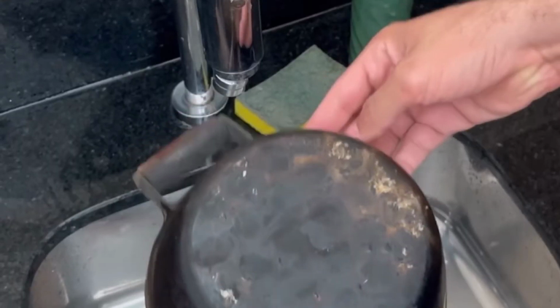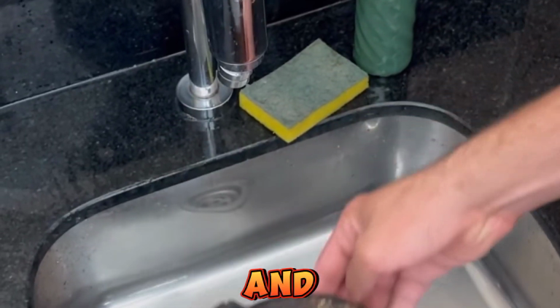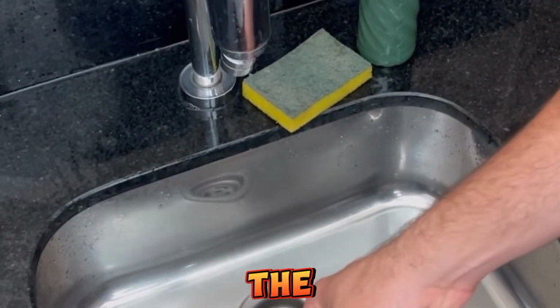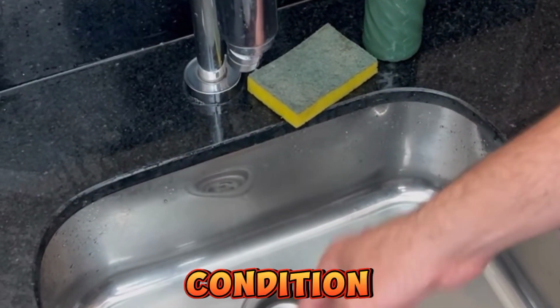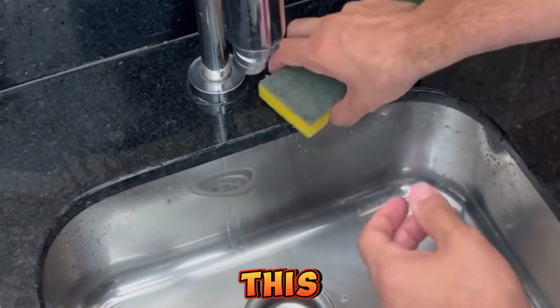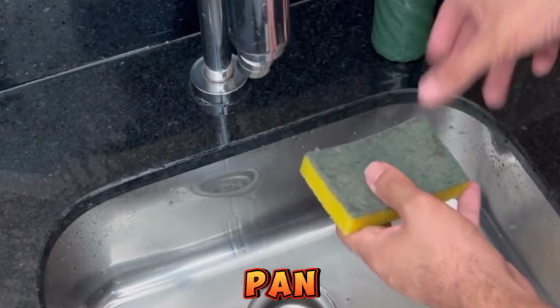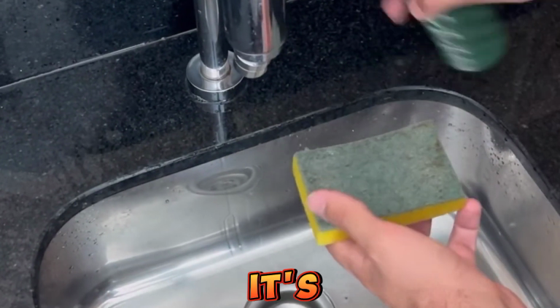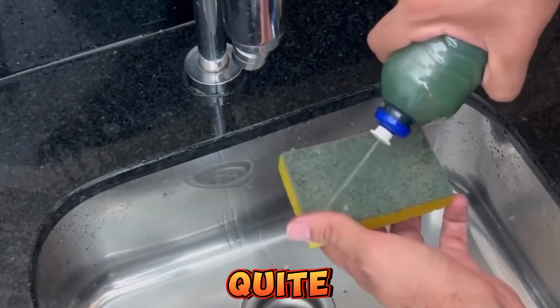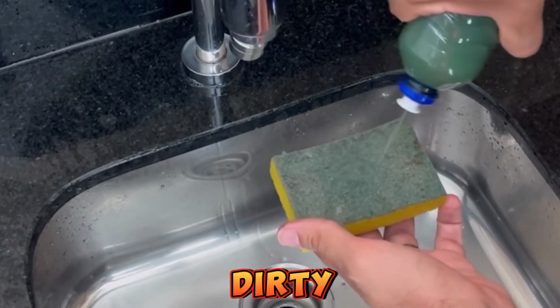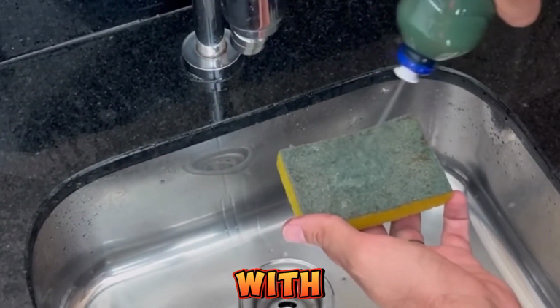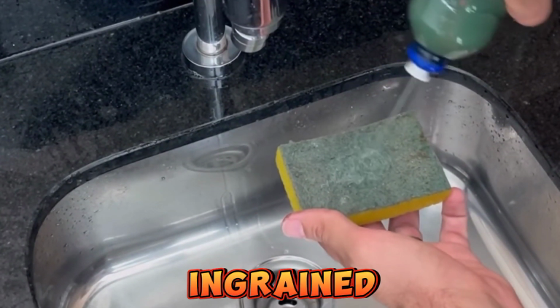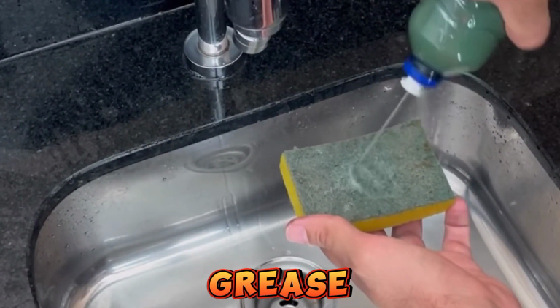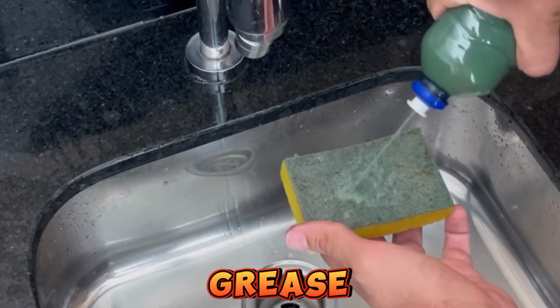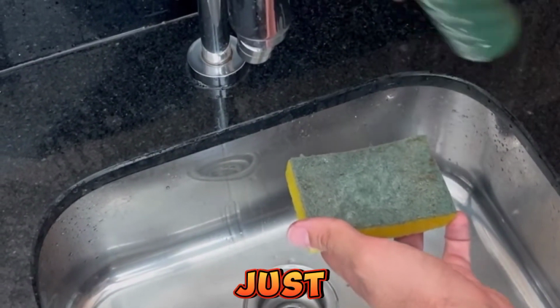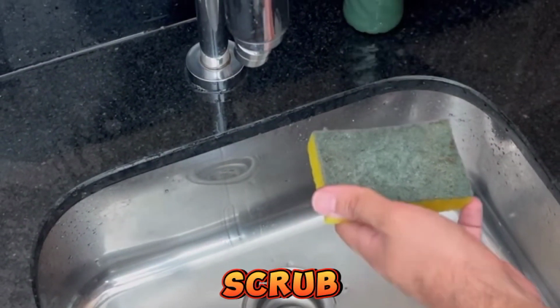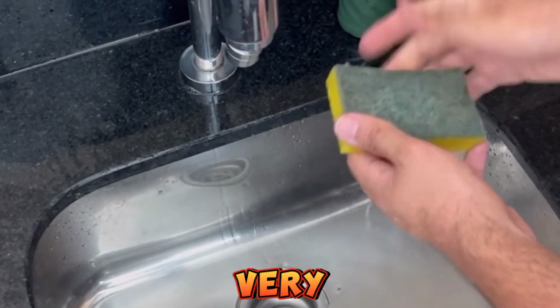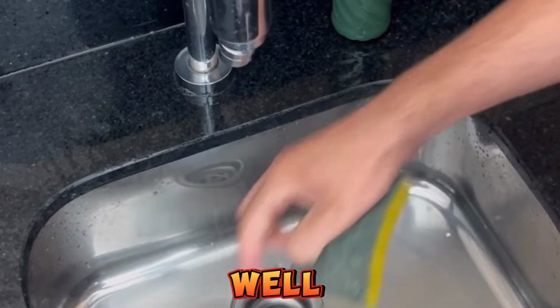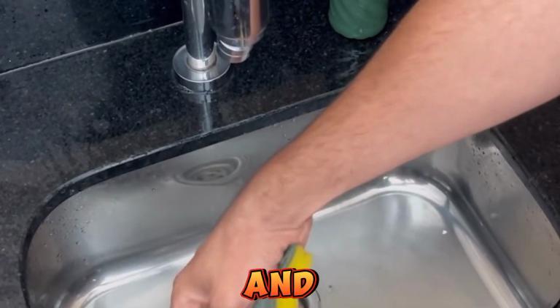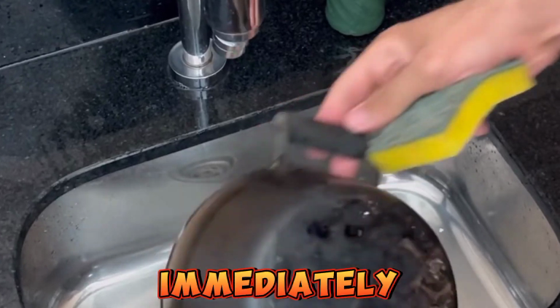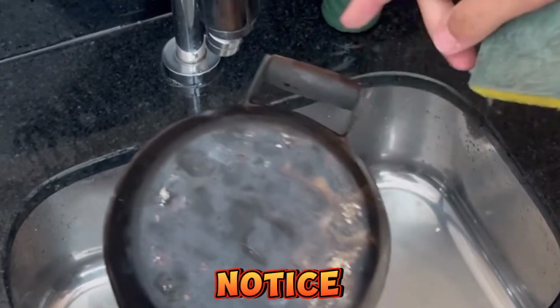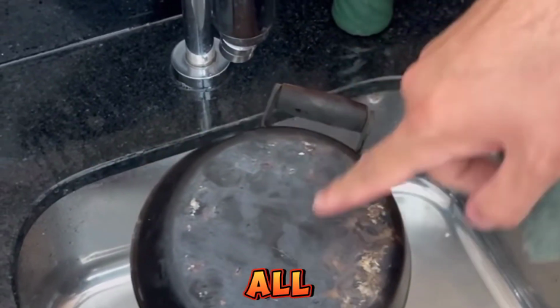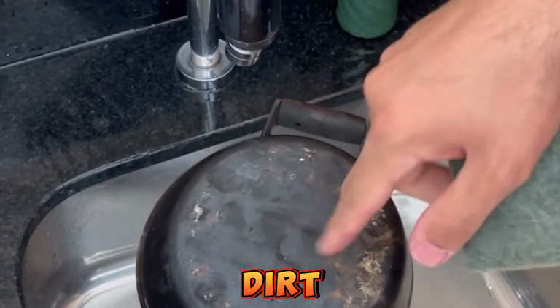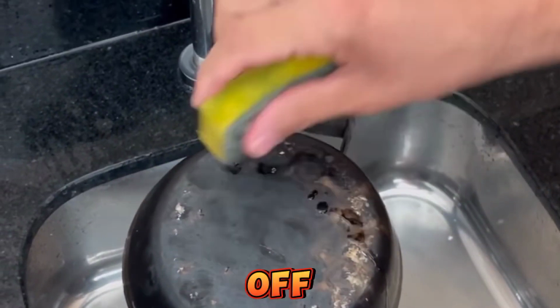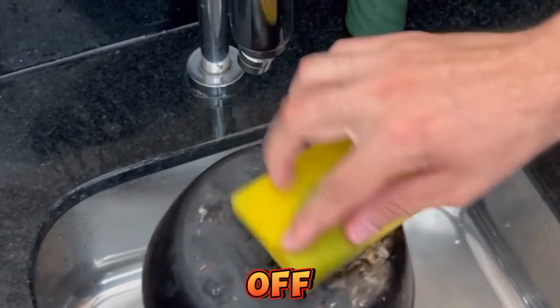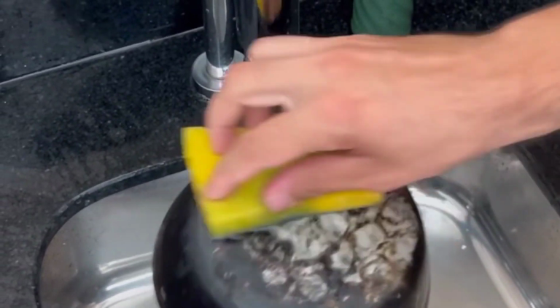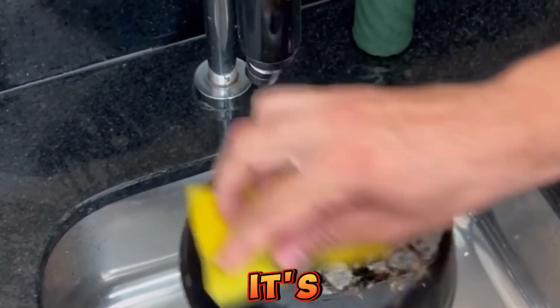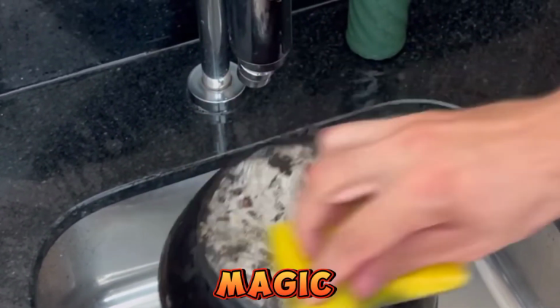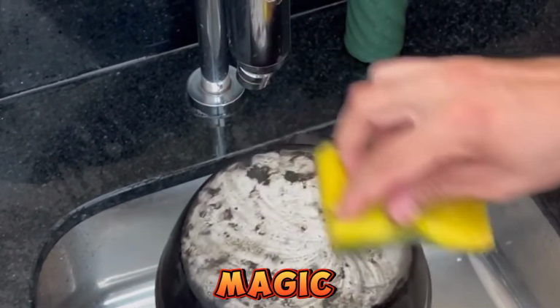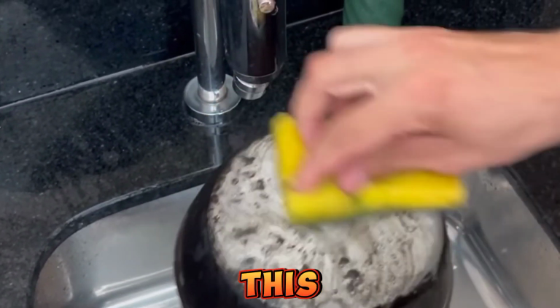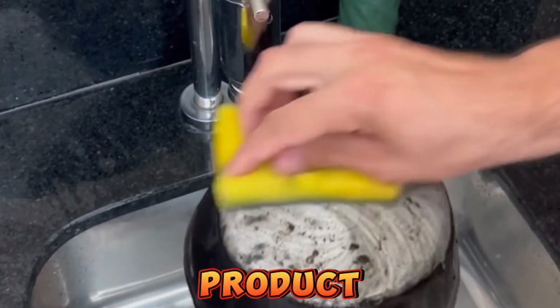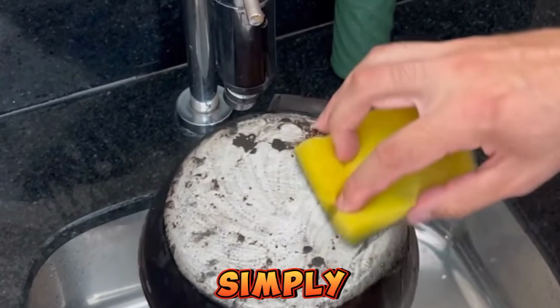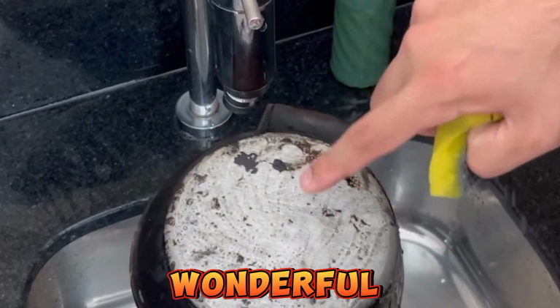Look at the condition of this pan — it's quite dirty with ingrained grease. Just scrub it very well and you'll immediately notice all the dirt coming off. It's like magic. This product is simply wonderful.